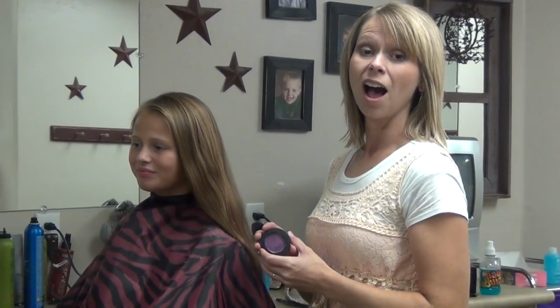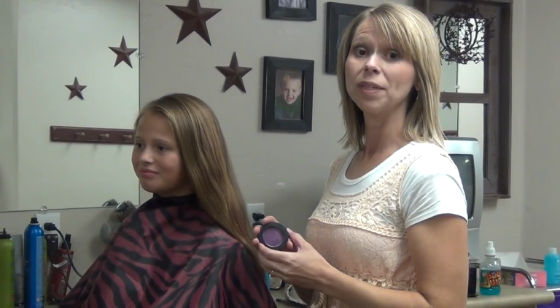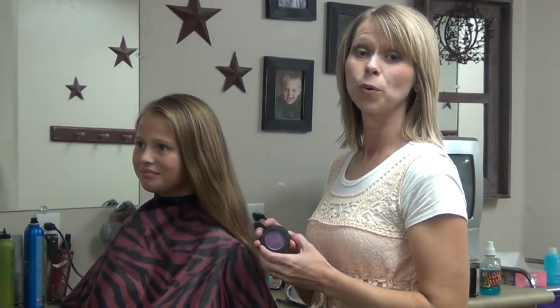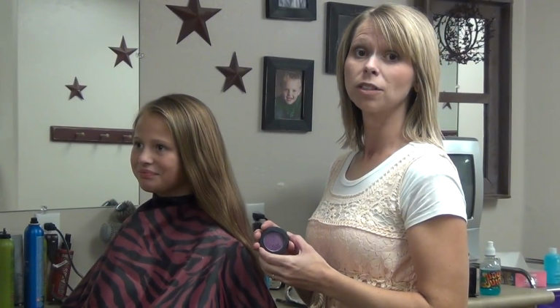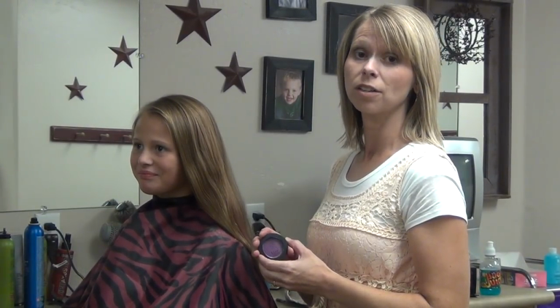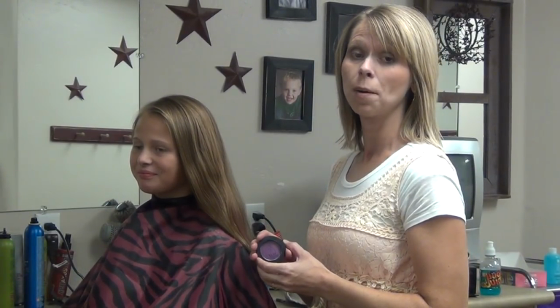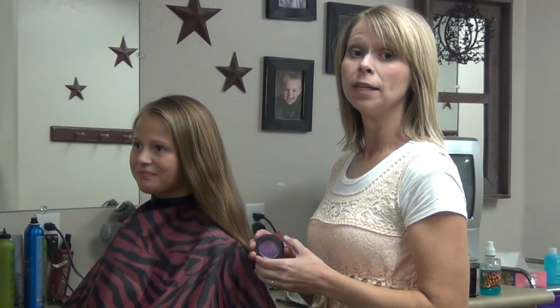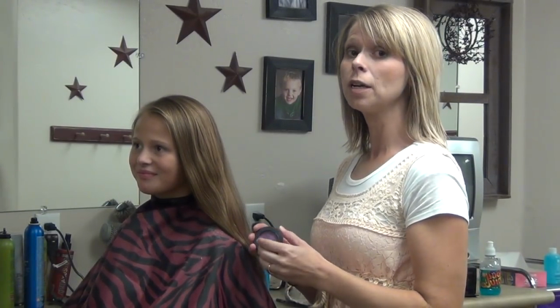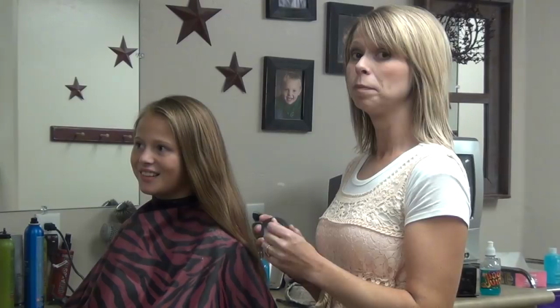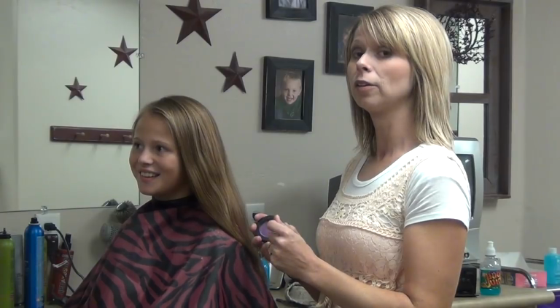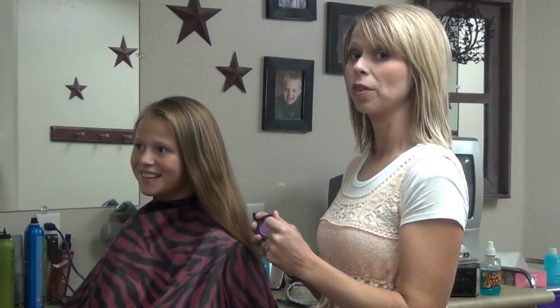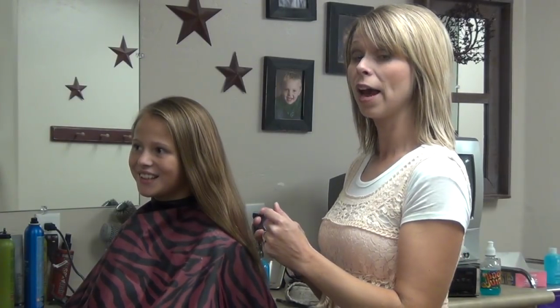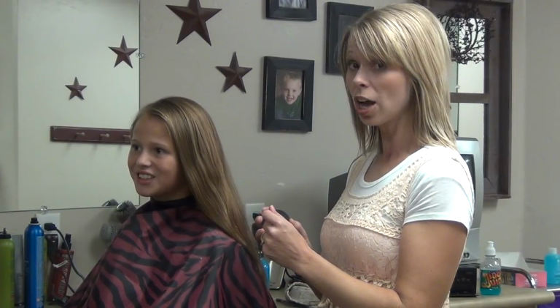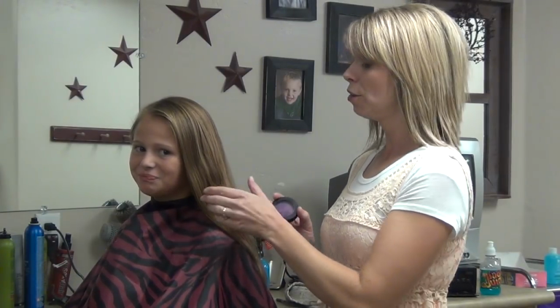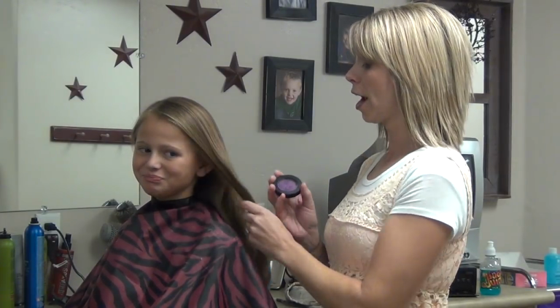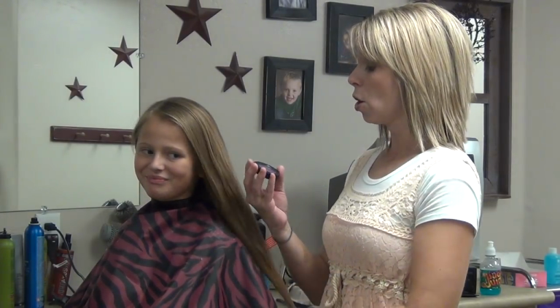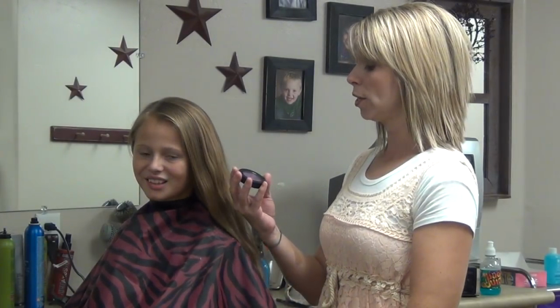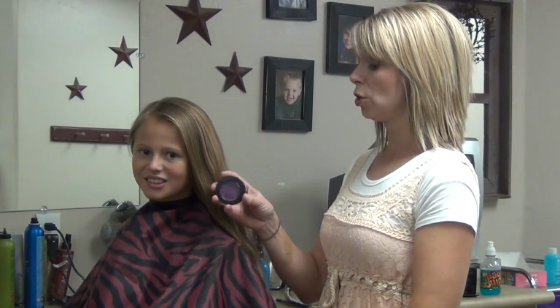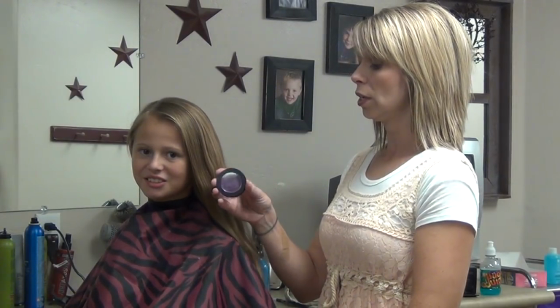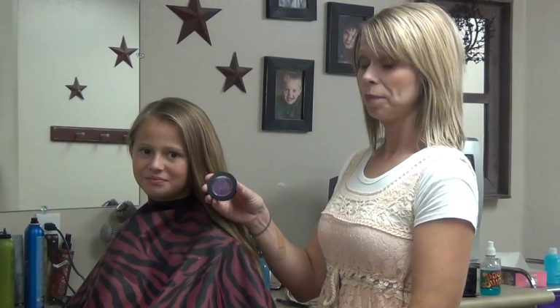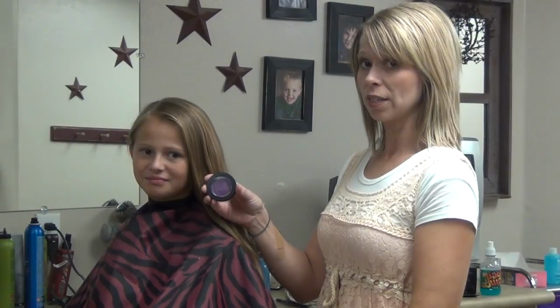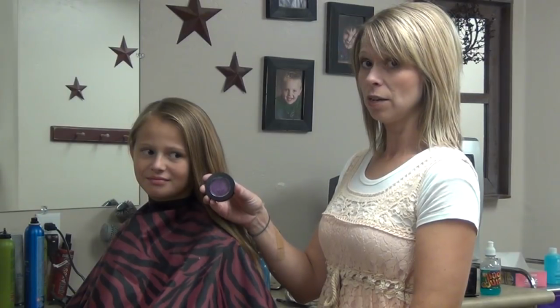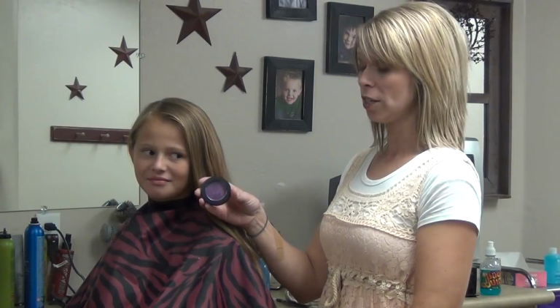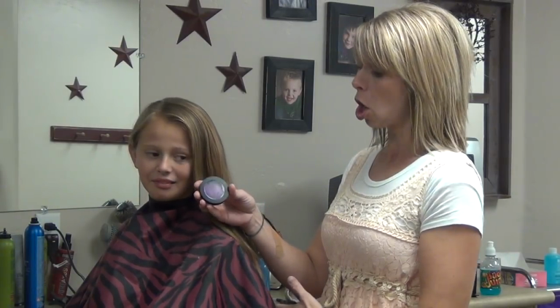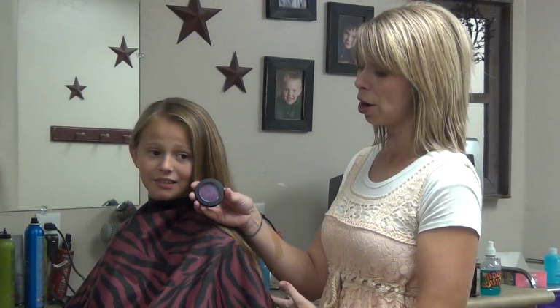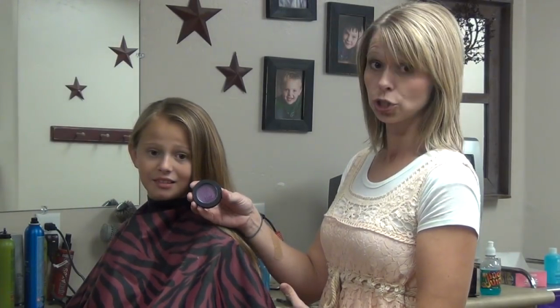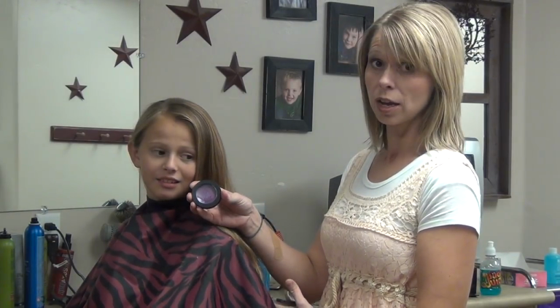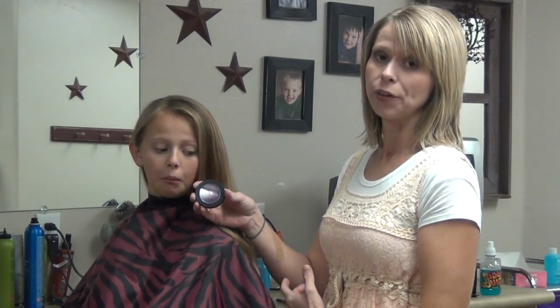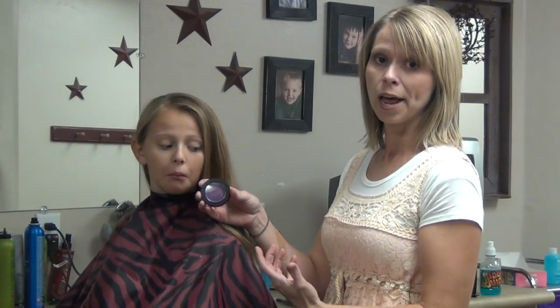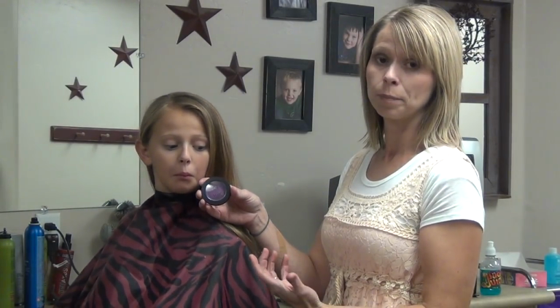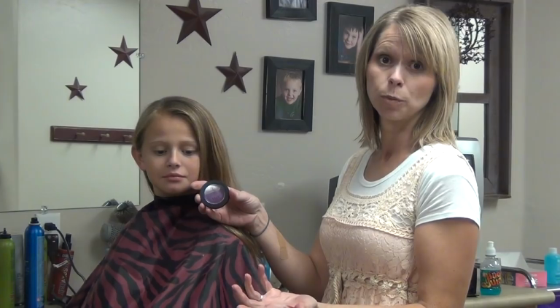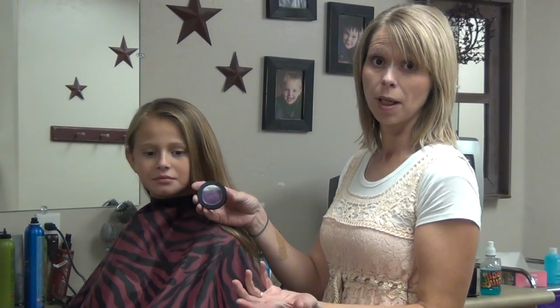Hi, I'm Deanne with boysandgirlshairstyles.com. Today we're going to play around a little bit with hair chalk for your hair. We're going to use this kind, which is called hair color chalk. You can get it at Peerless Beauty Supply.